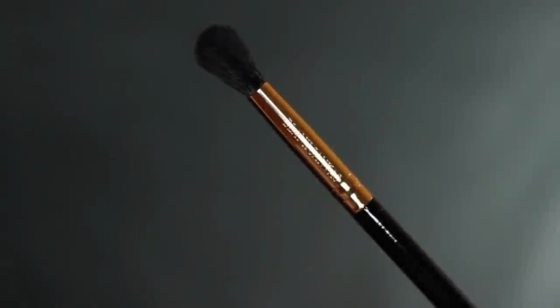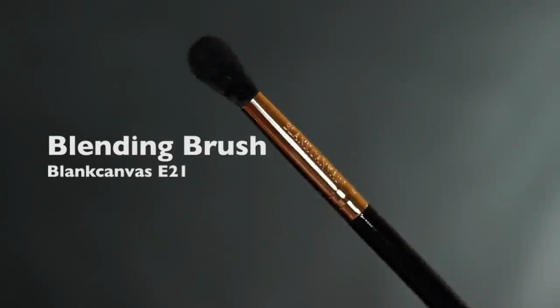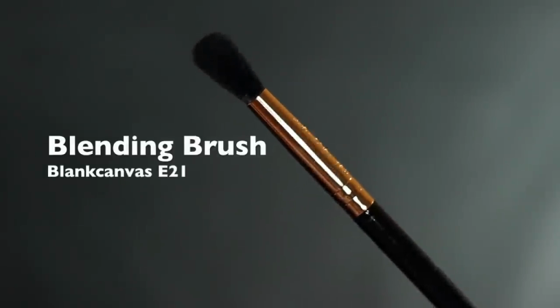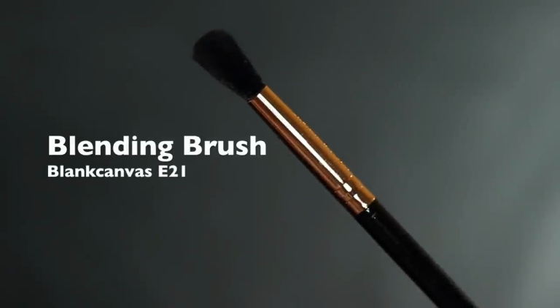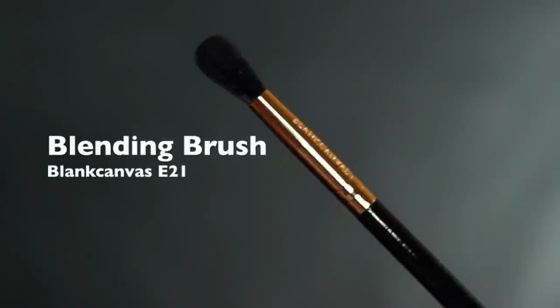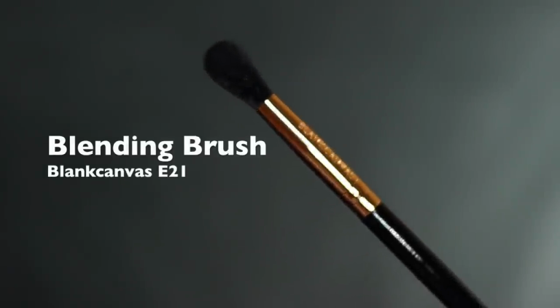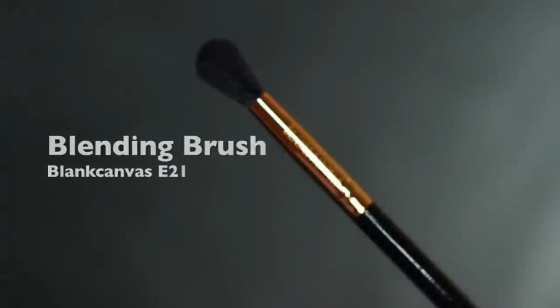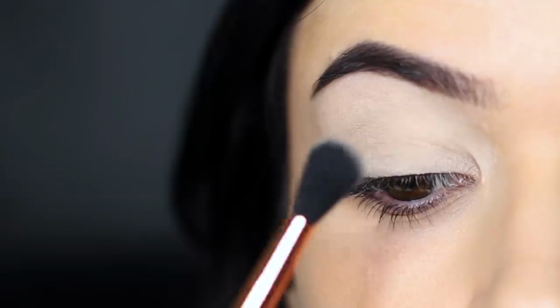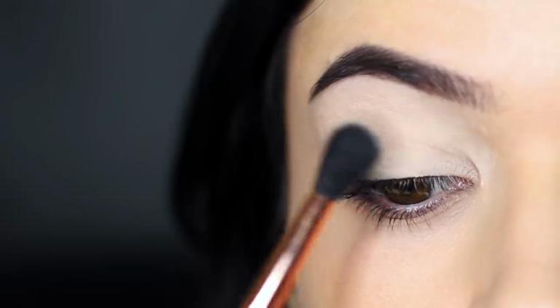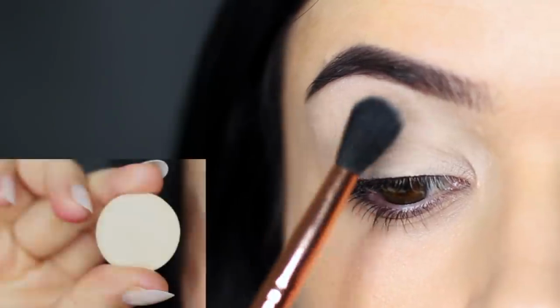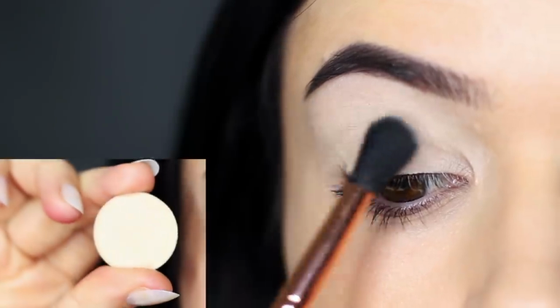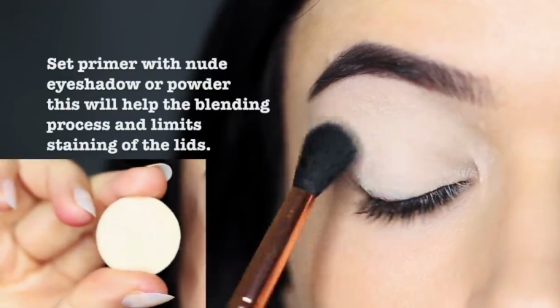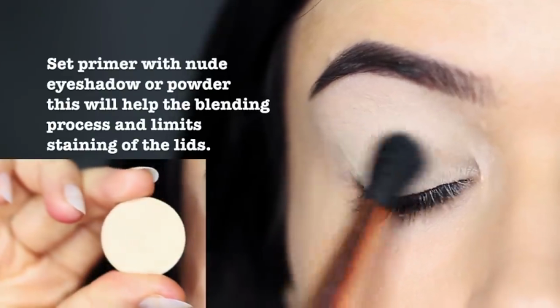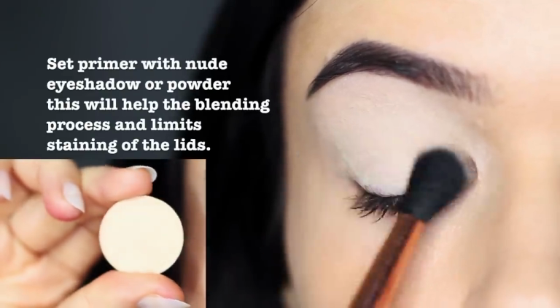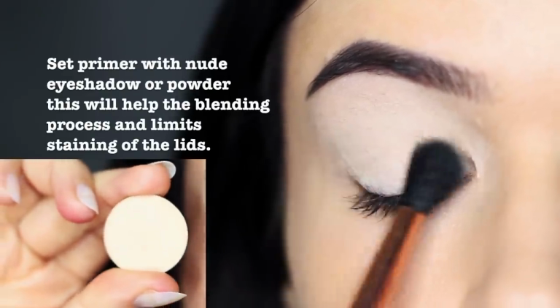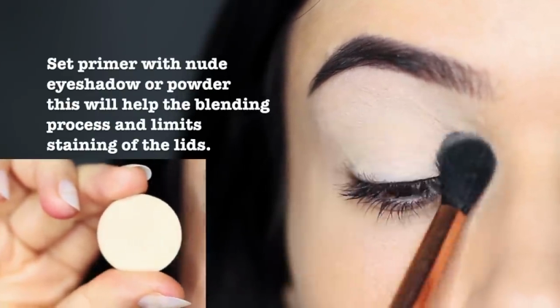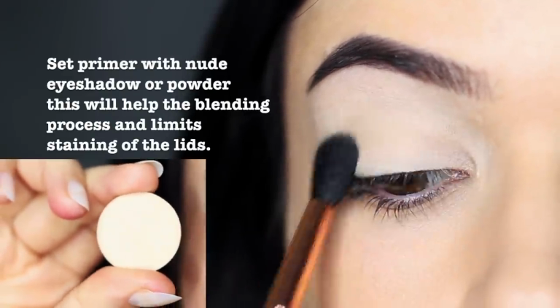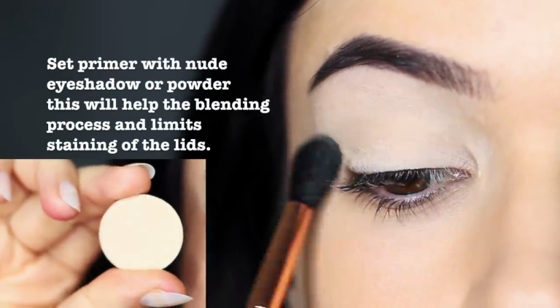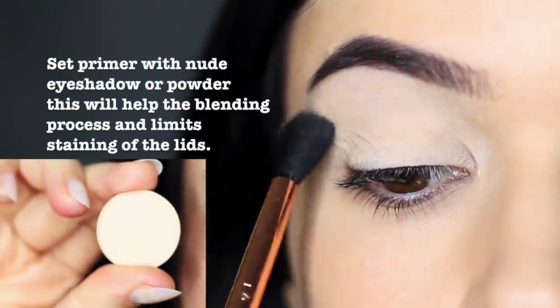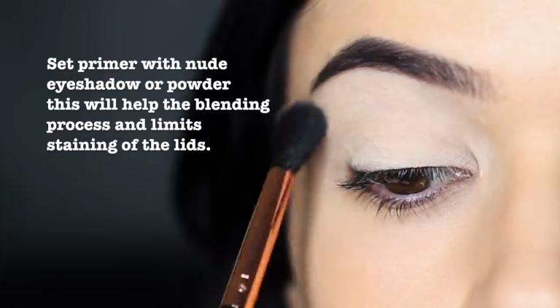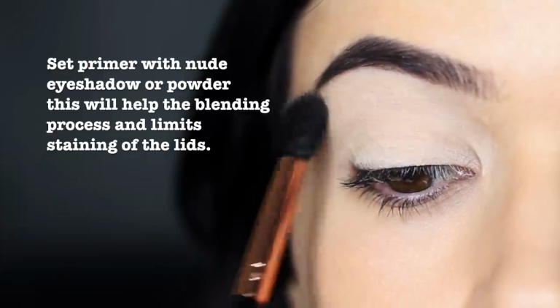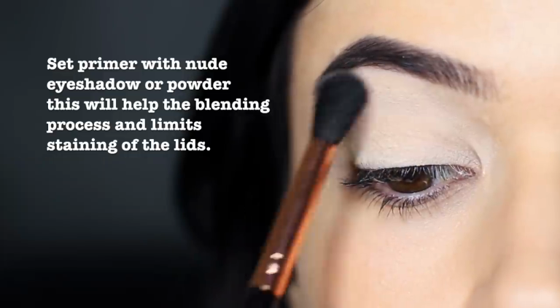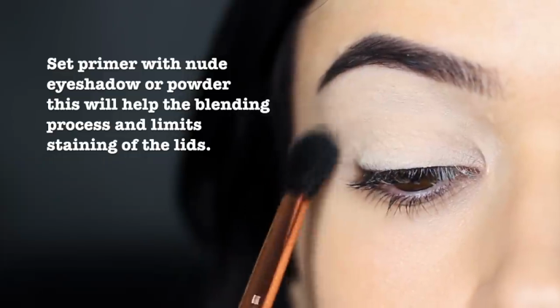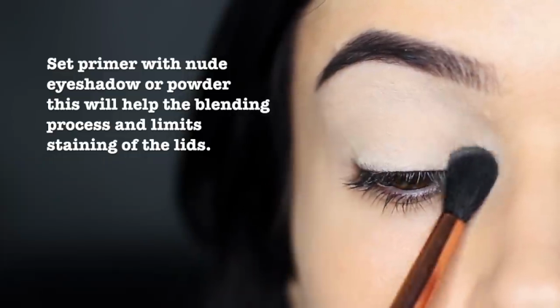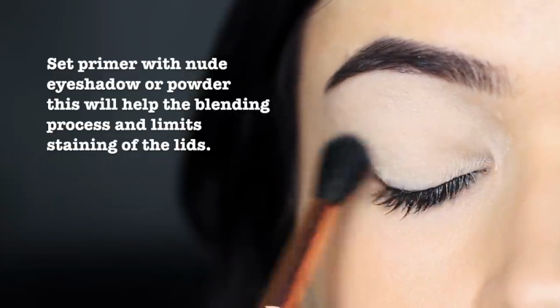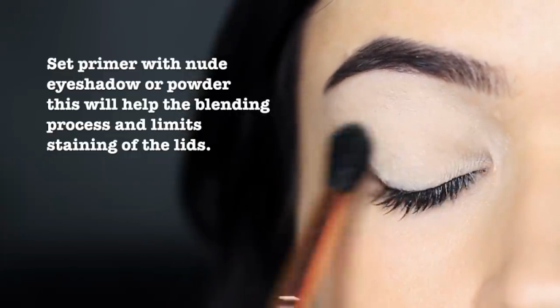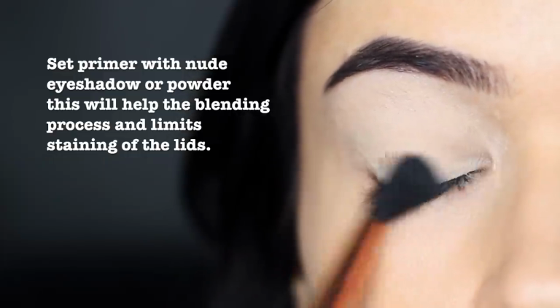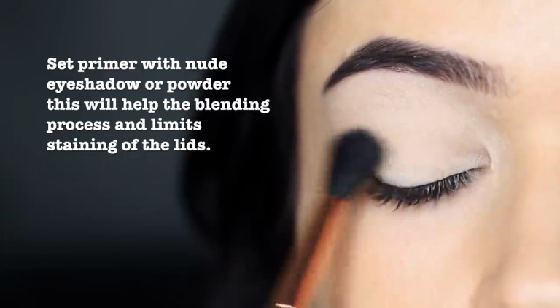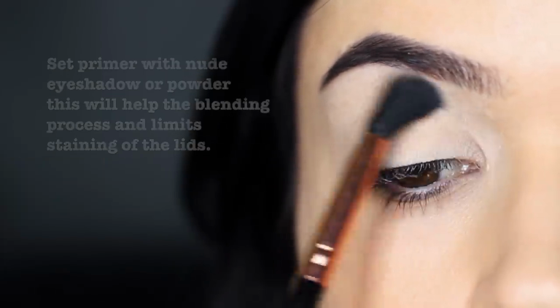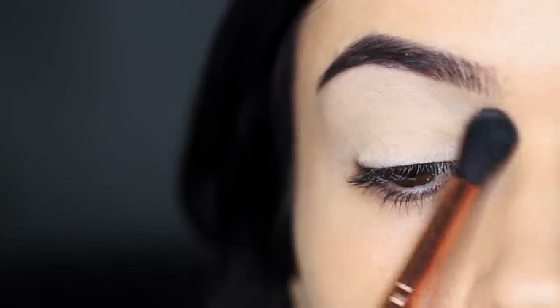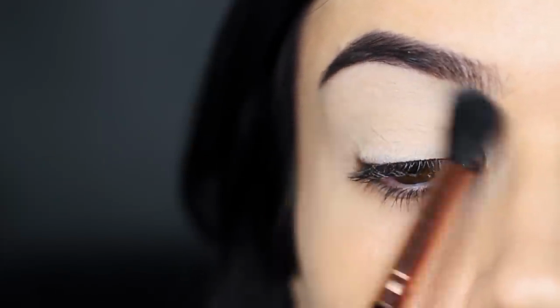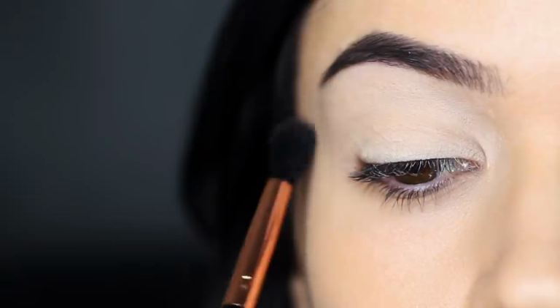Next, taking a blending brush, I'm going to apply a nude color. Applying this all over the lid will set the primer in place, once again creating a barrier to prevent any staining, but also creating a powdery finish for a soft blend.